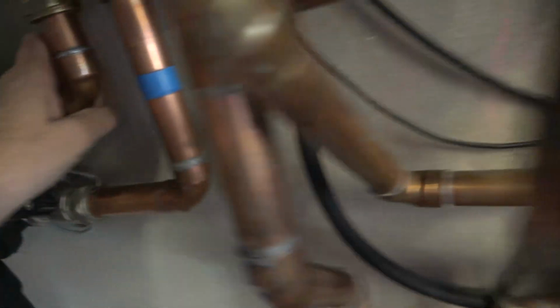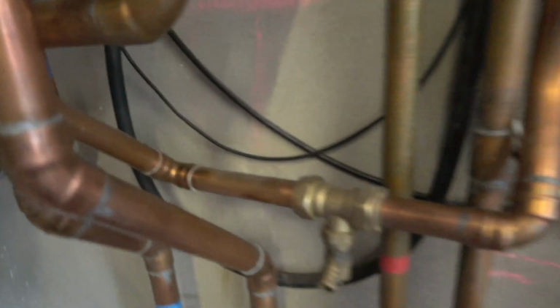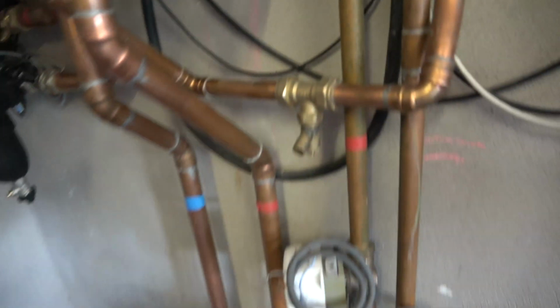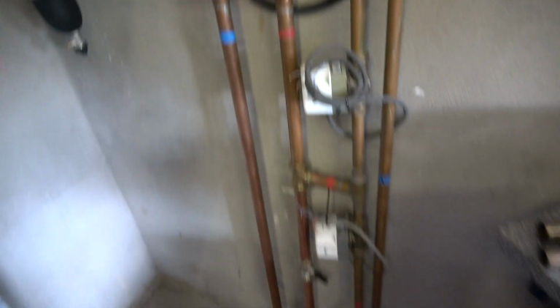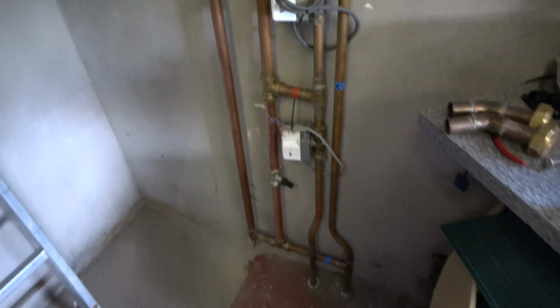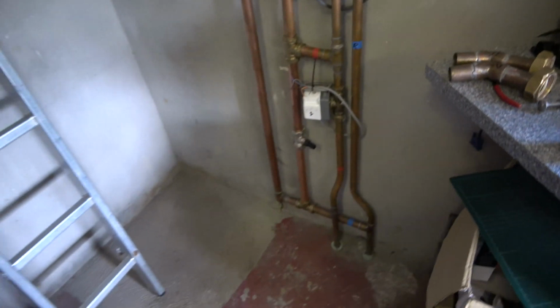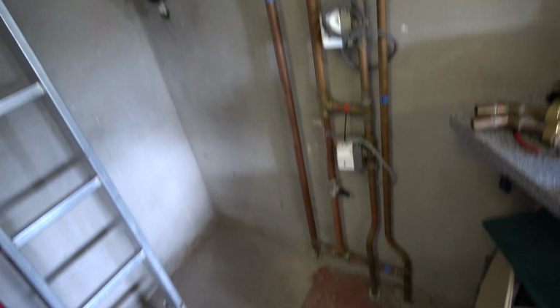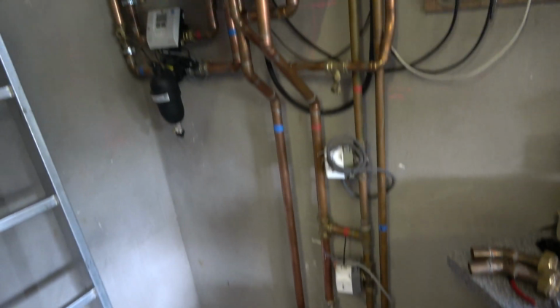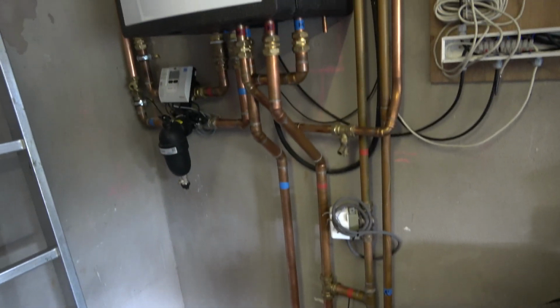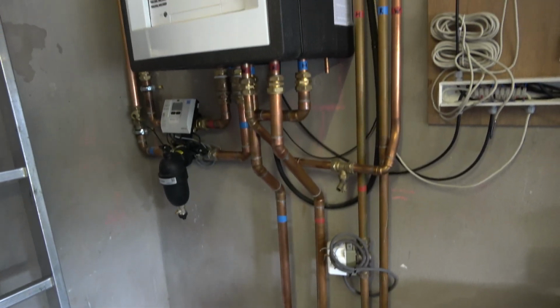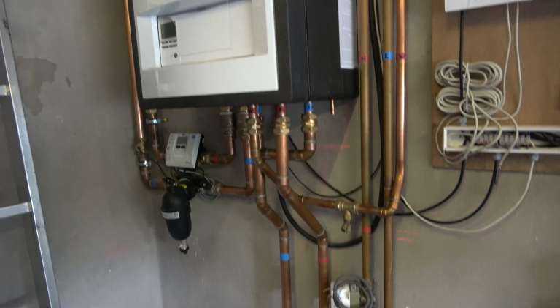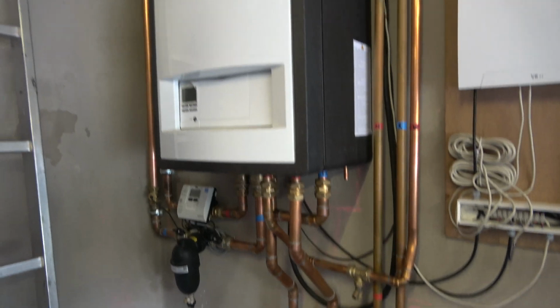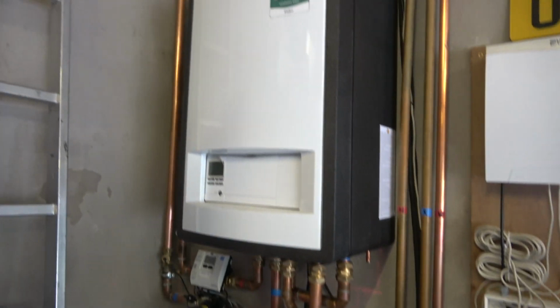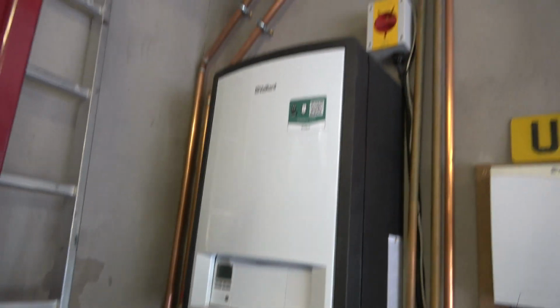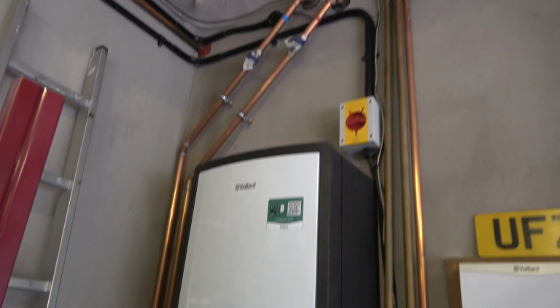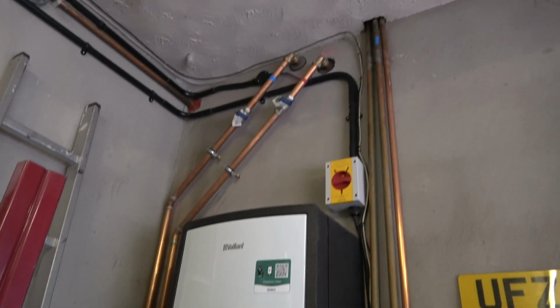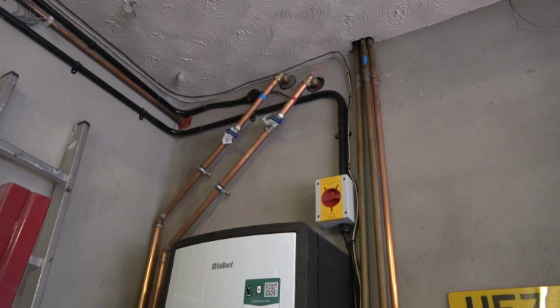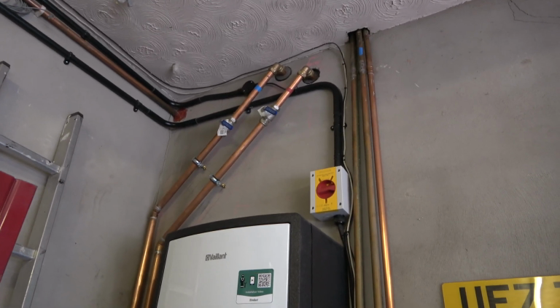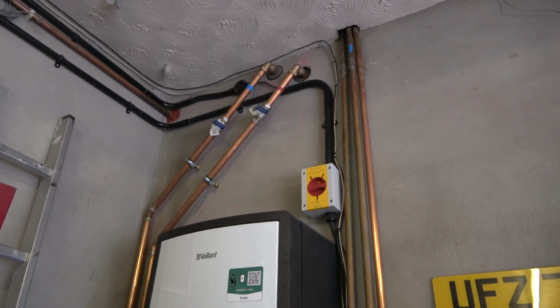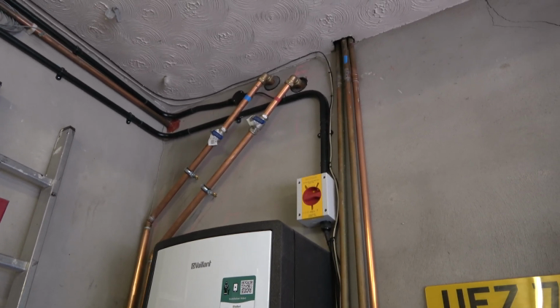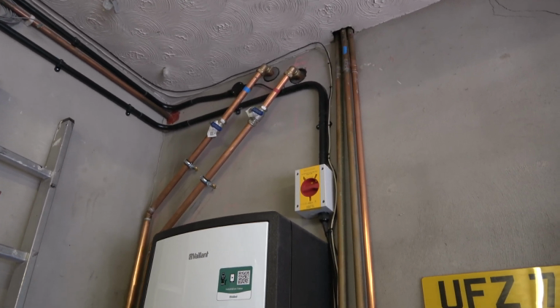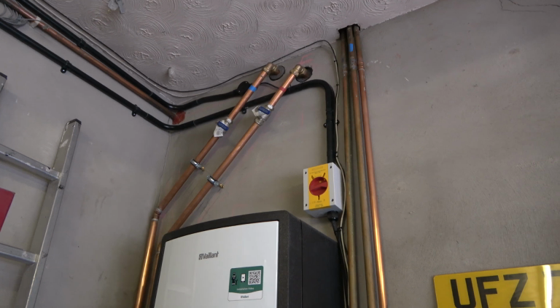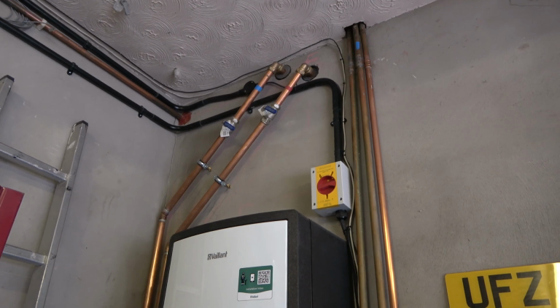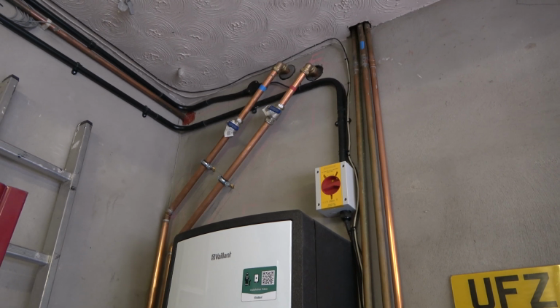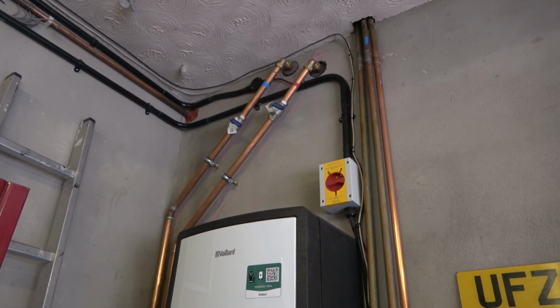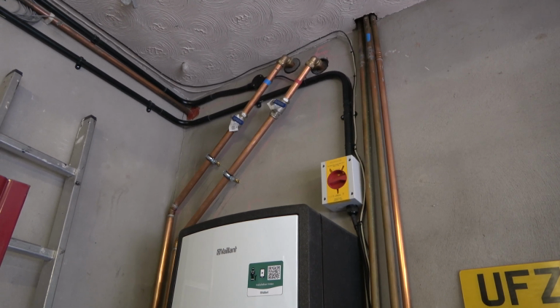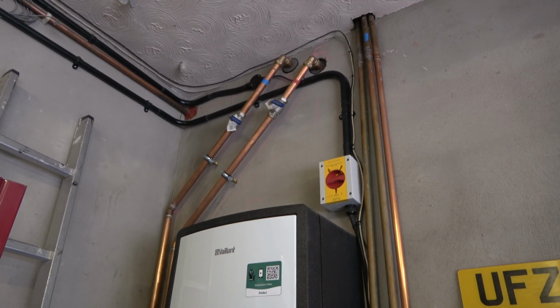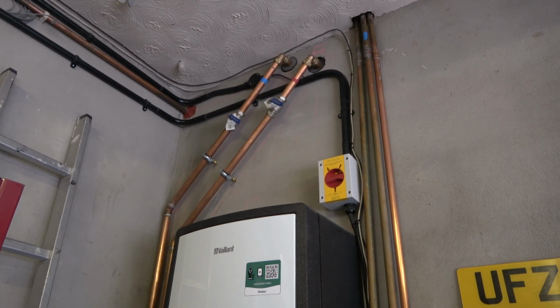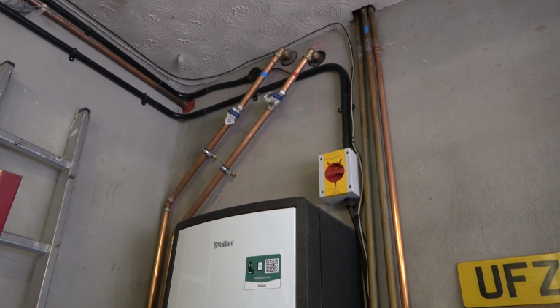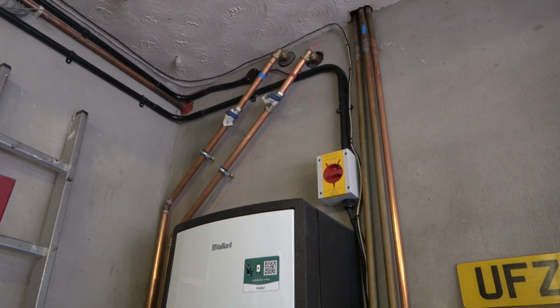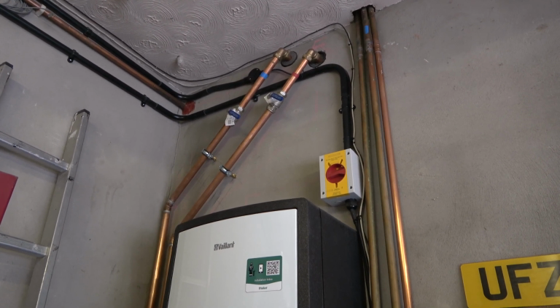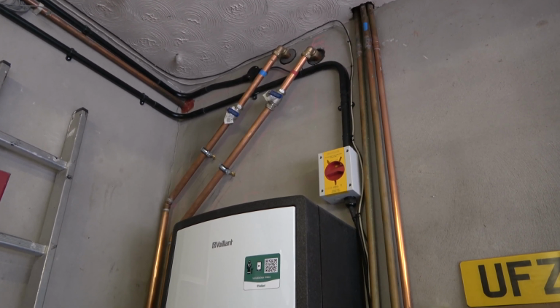So that's the internal system as it stands. As I say, it's pressurized at the moment. I'll go outside now and give you a view of what the outside currently looks like.